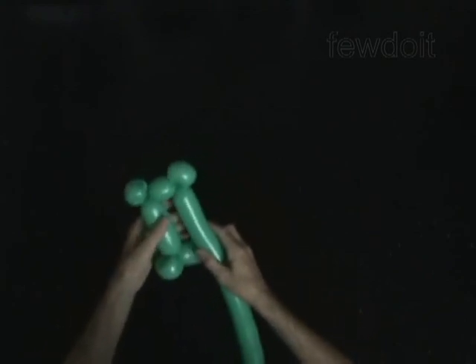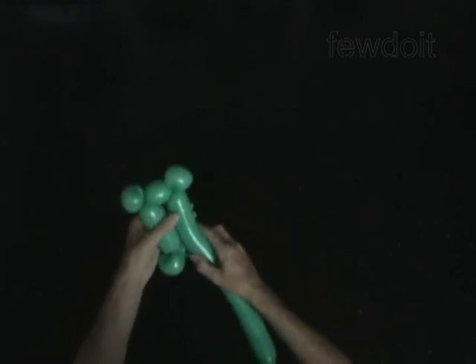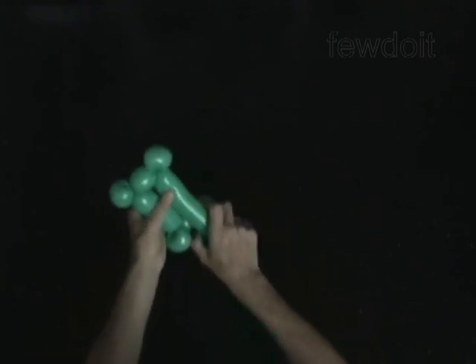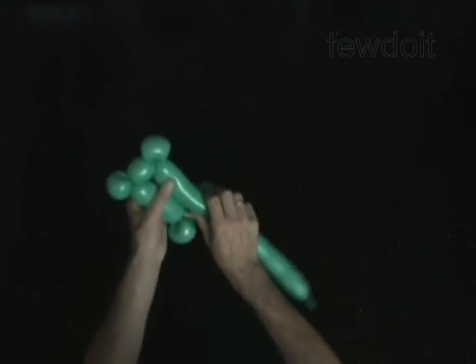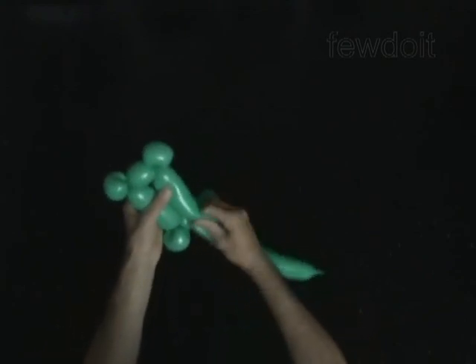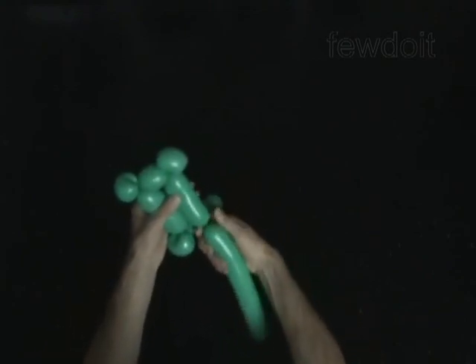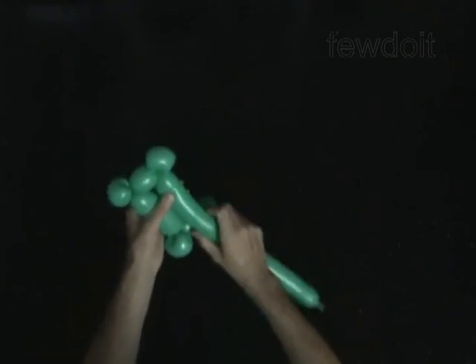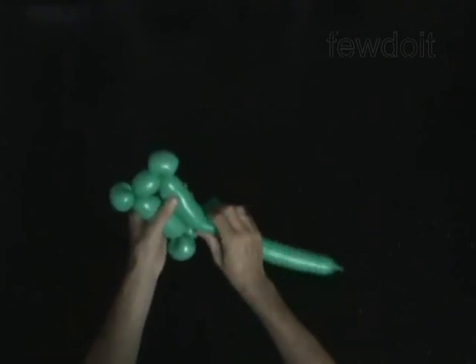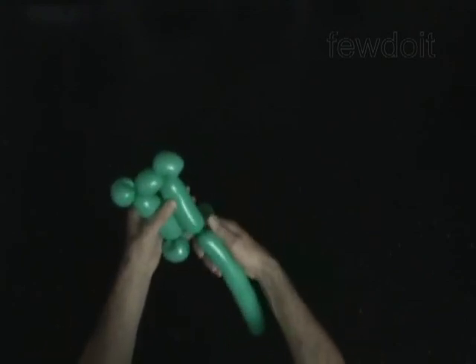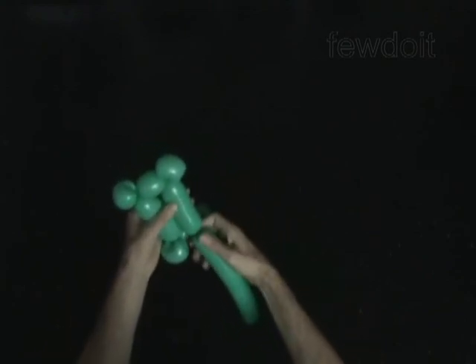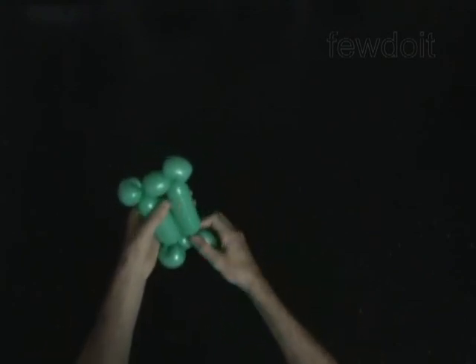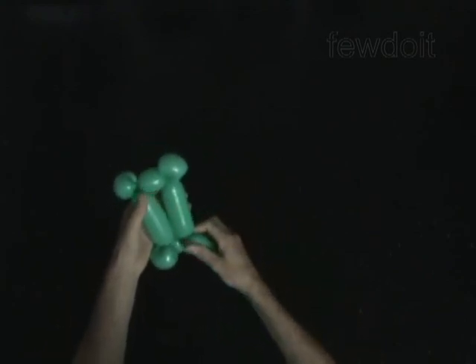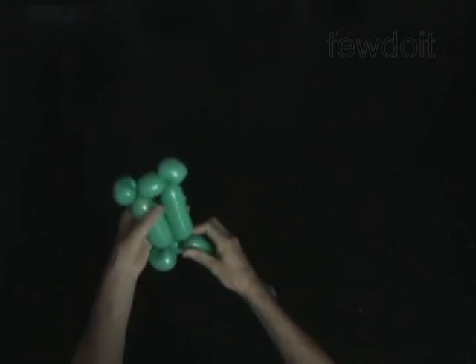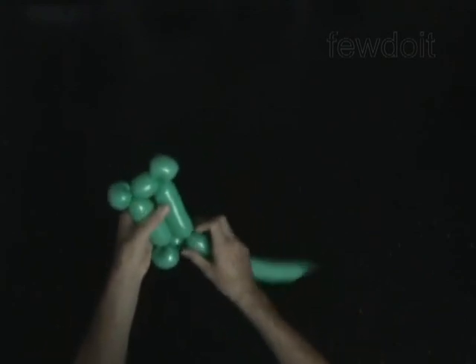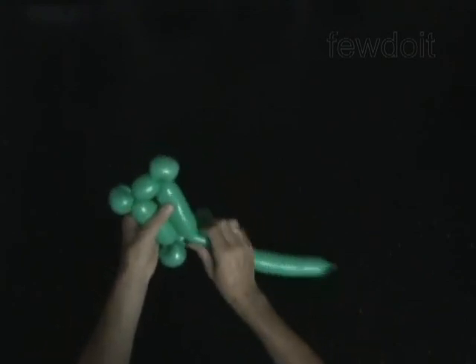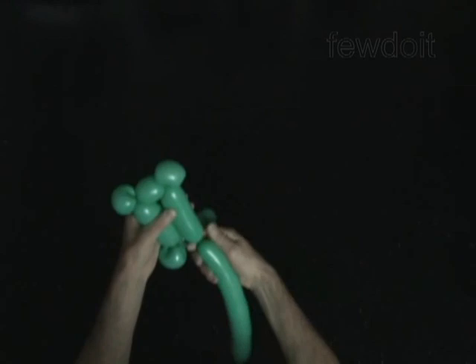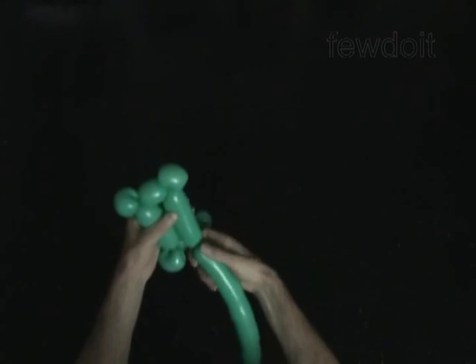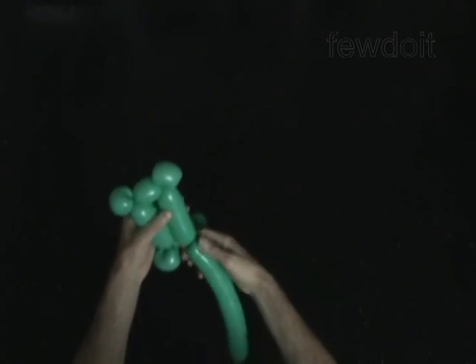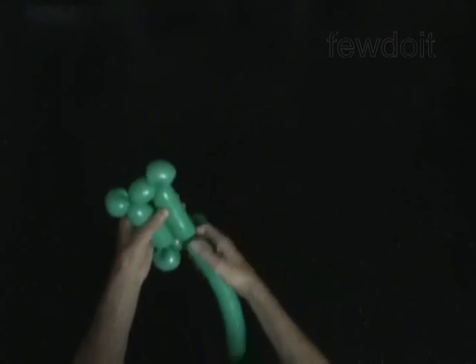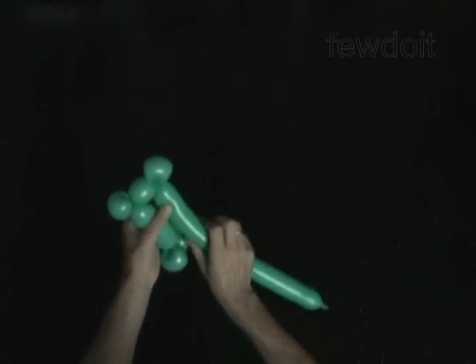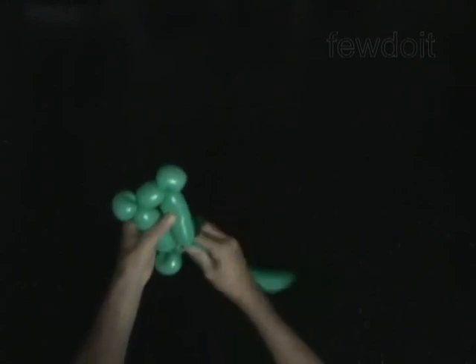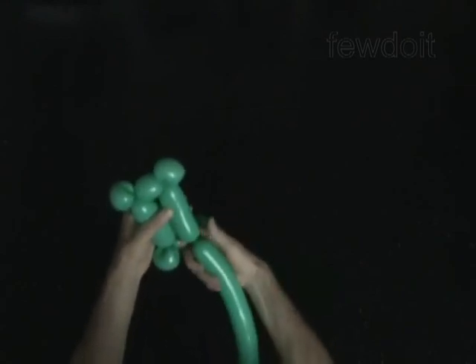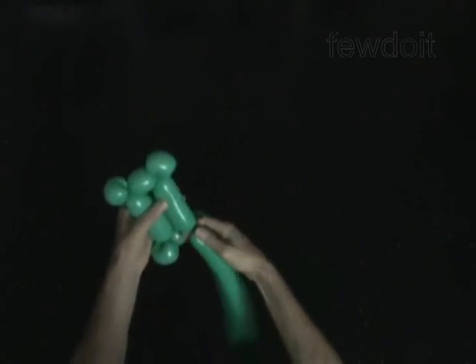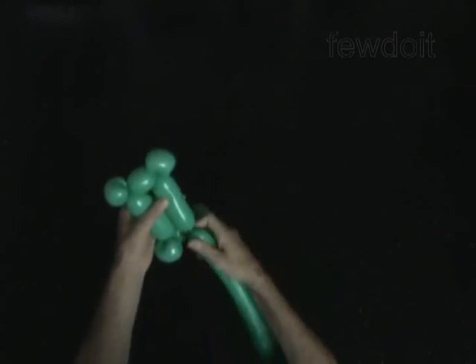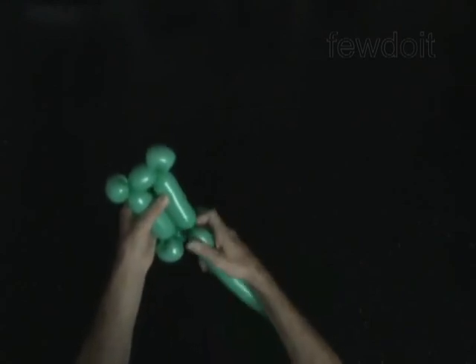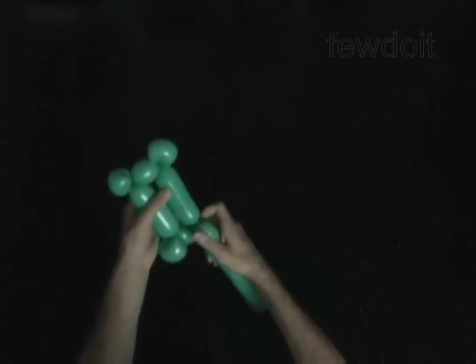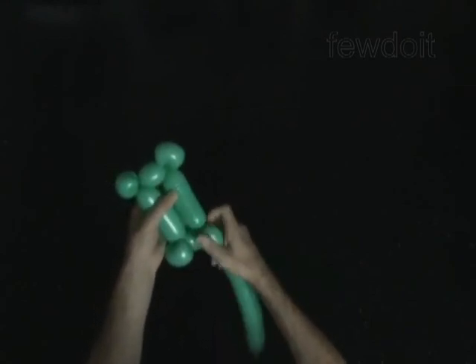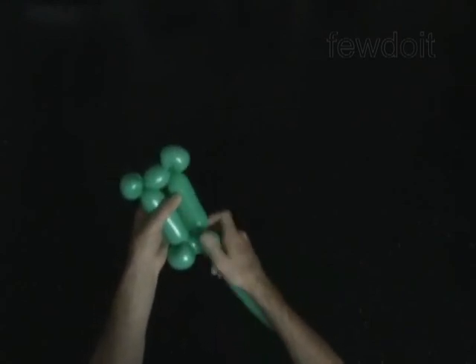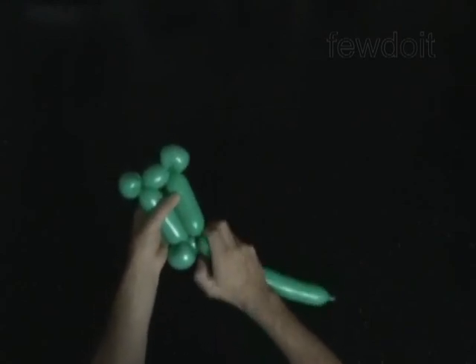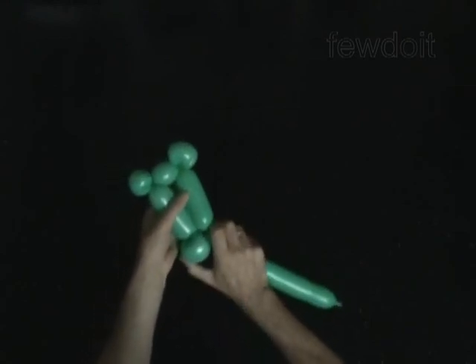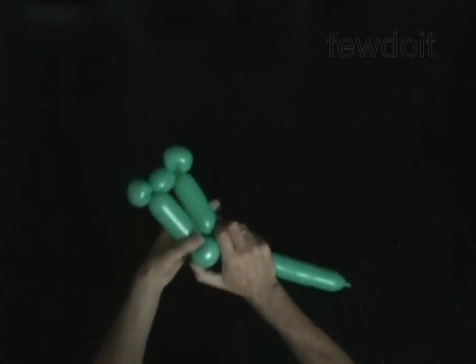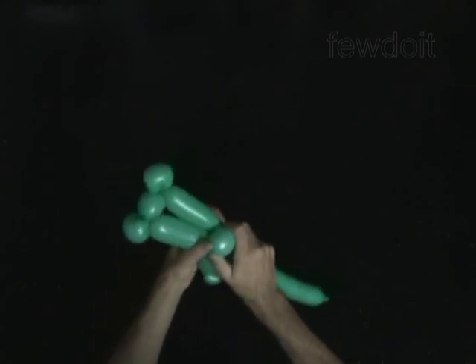Twist the eighth 4-inch bubble. Lock both ends of the chain of the last five bubbles in one lock twist.